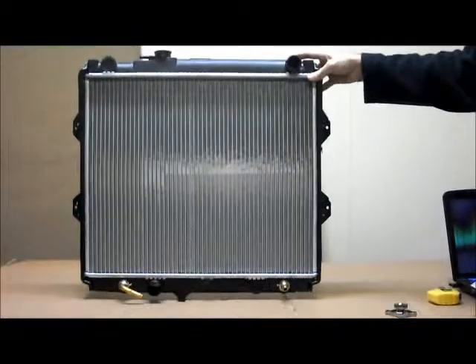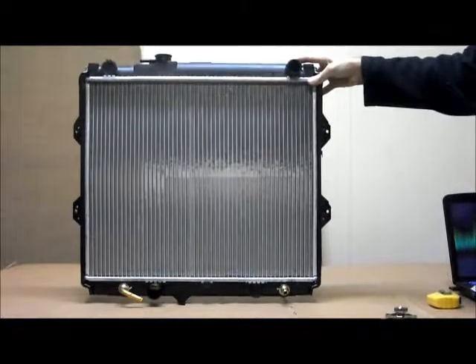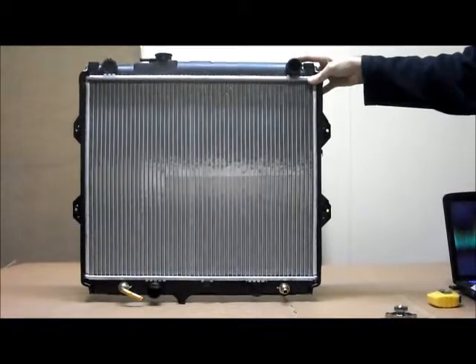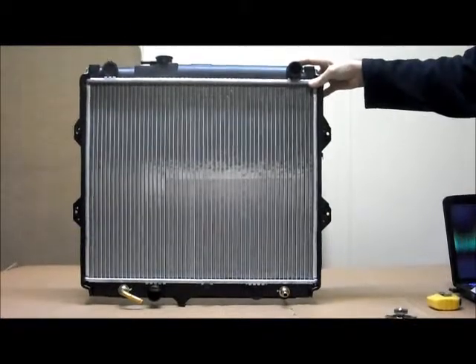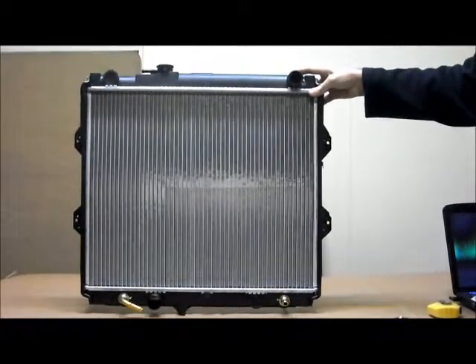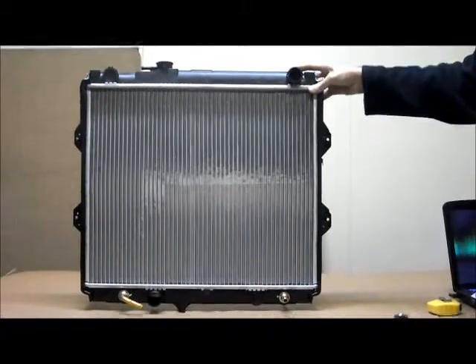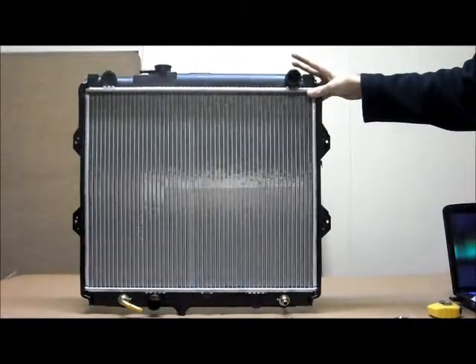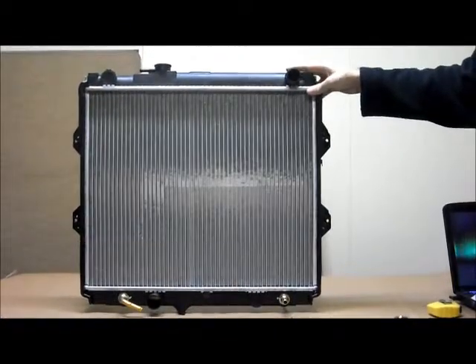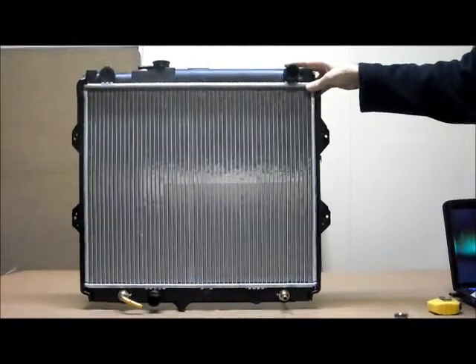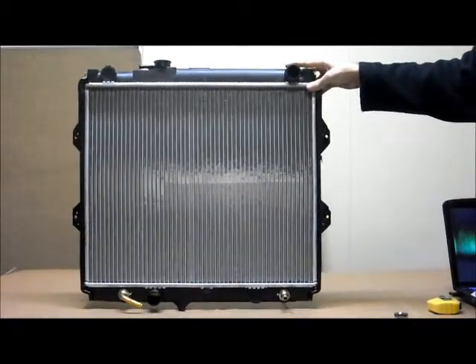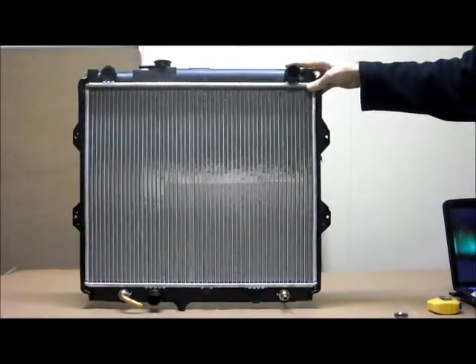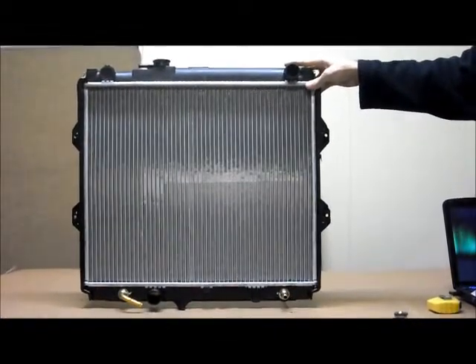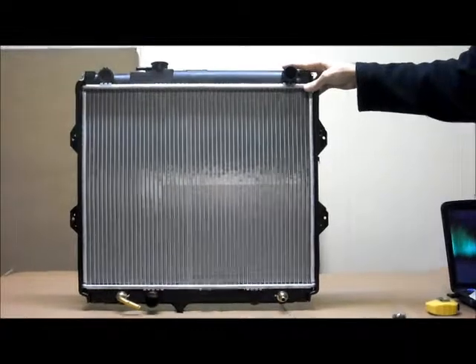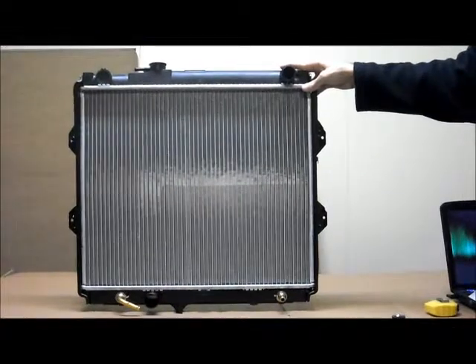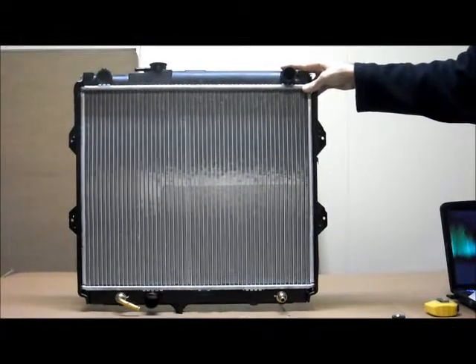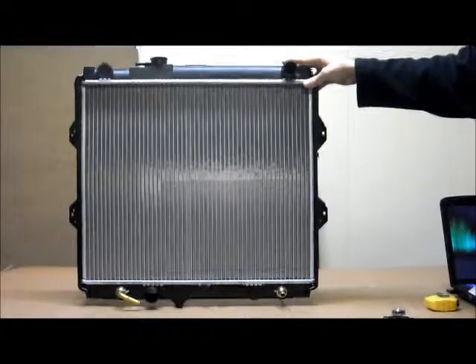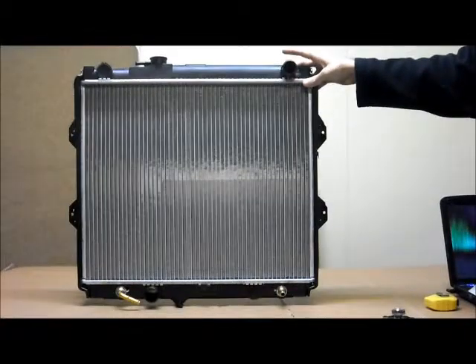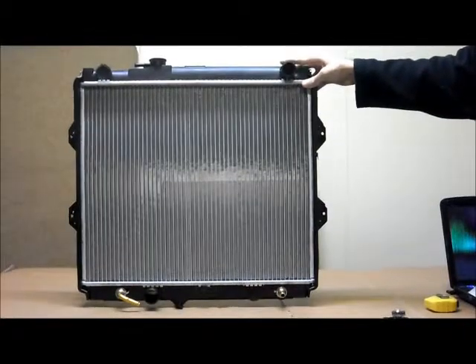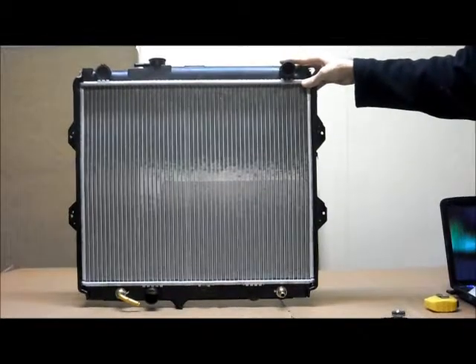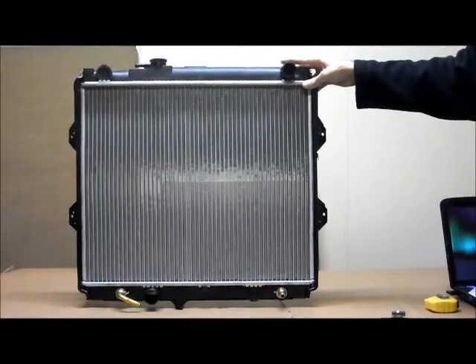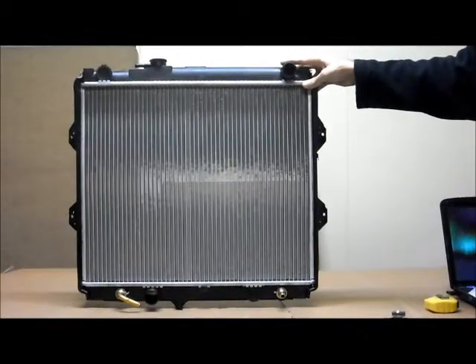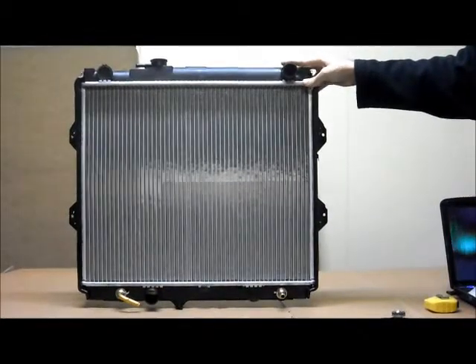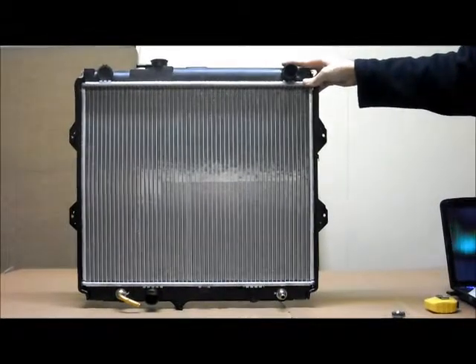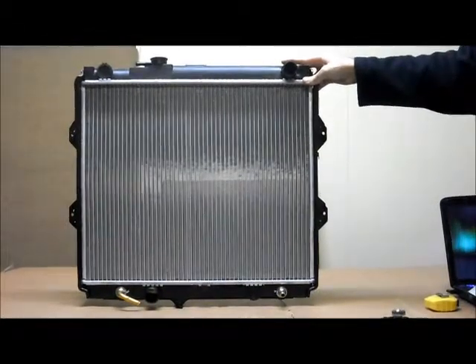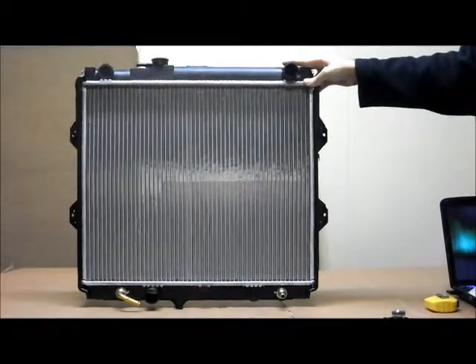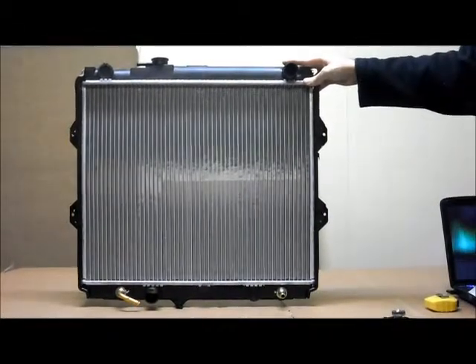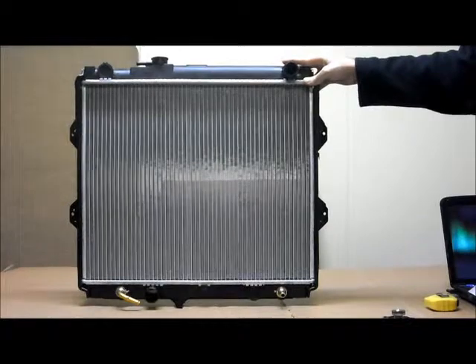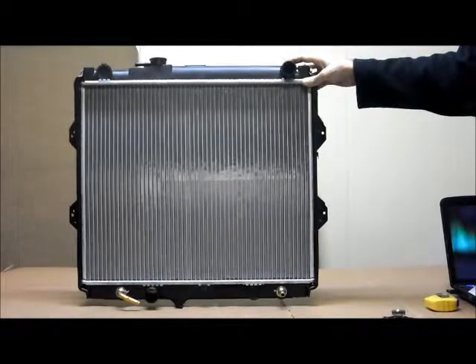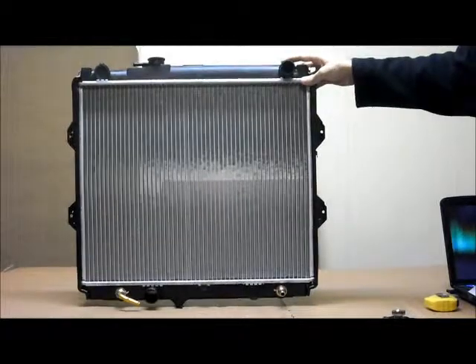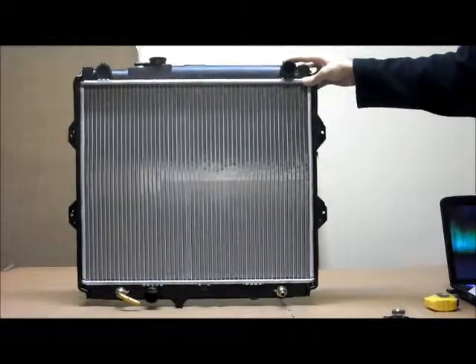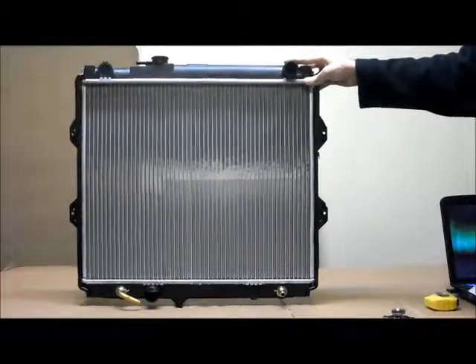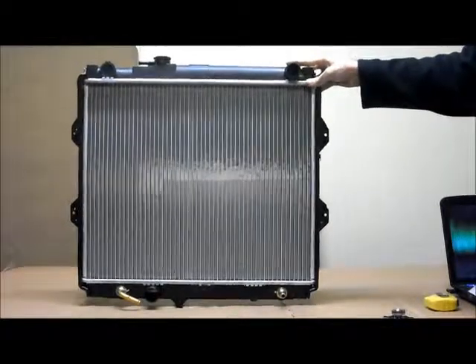Hopefully this video has been helpful for you to find the correct radiator for your vehicle. If you have any more questions or inquiries, please check on our site or give us a phone call on 1300 178 178. Thank you.